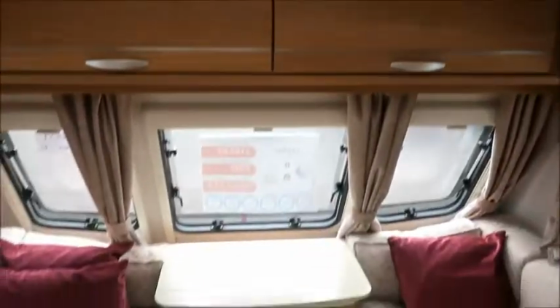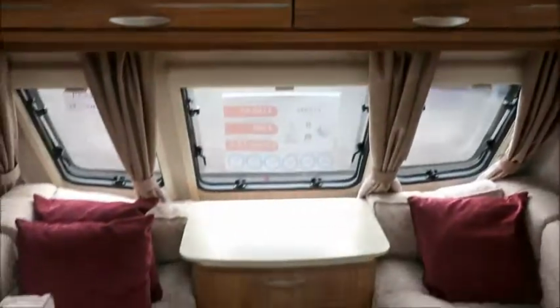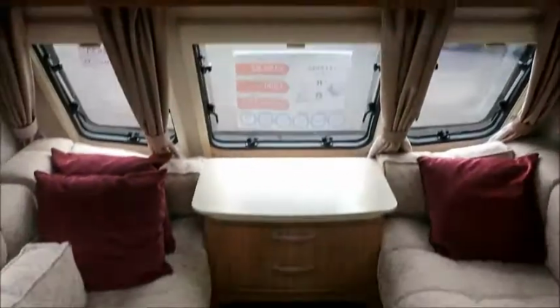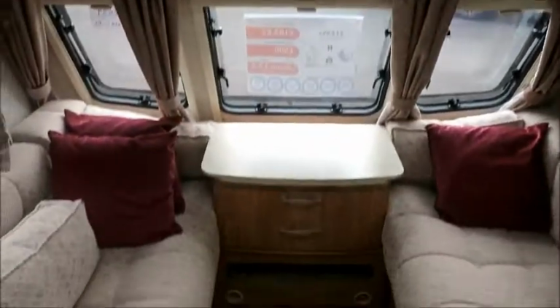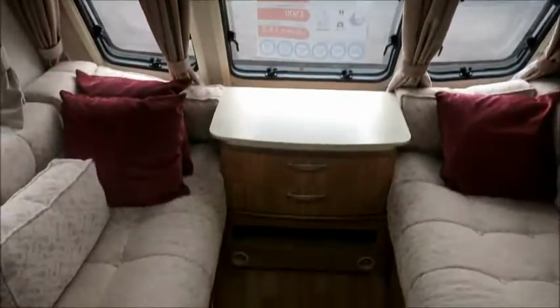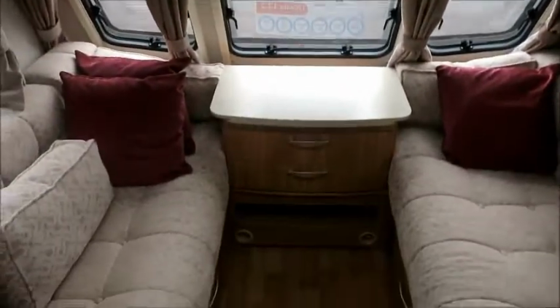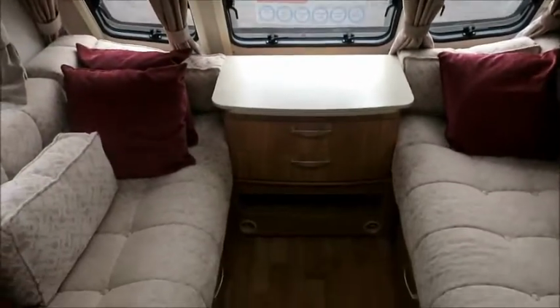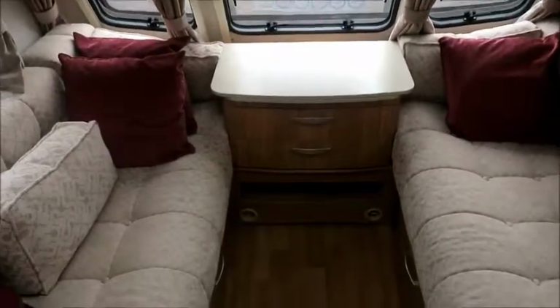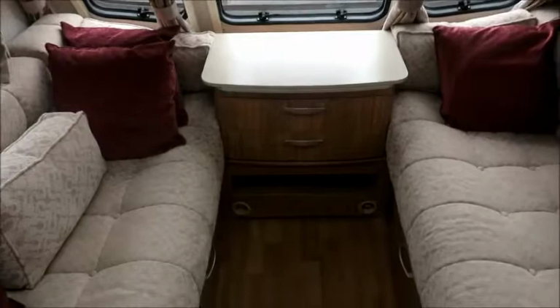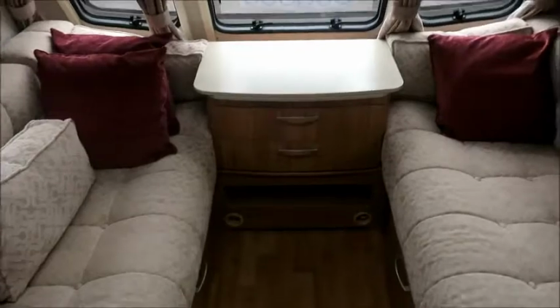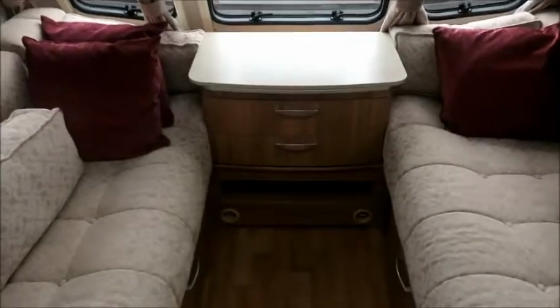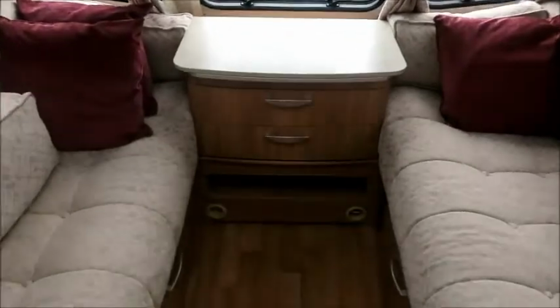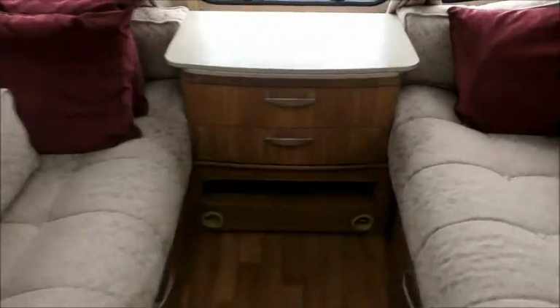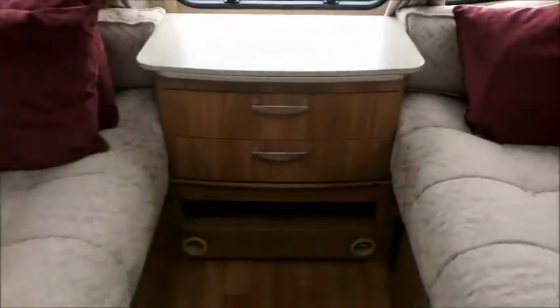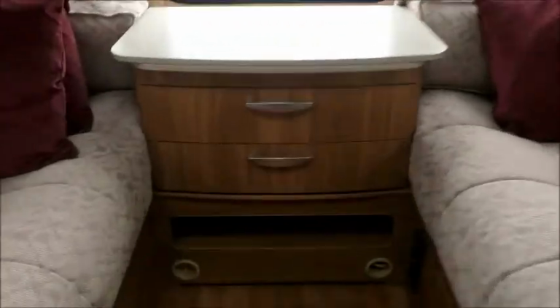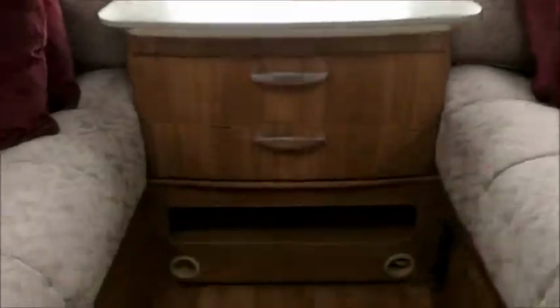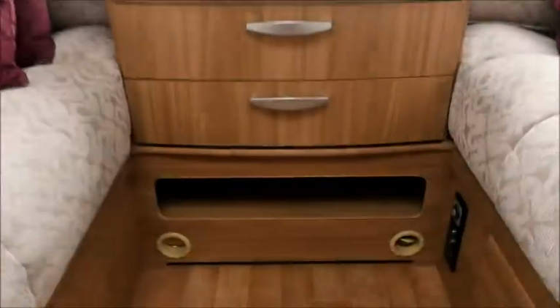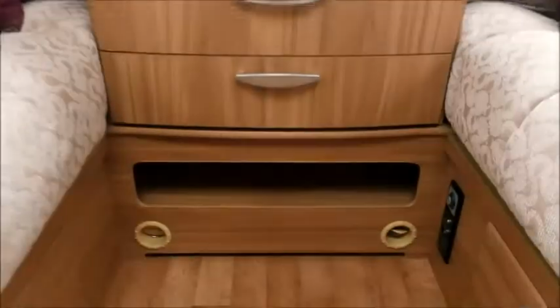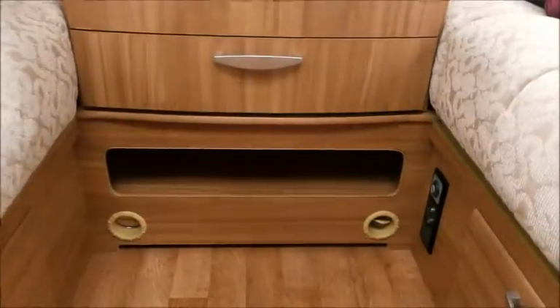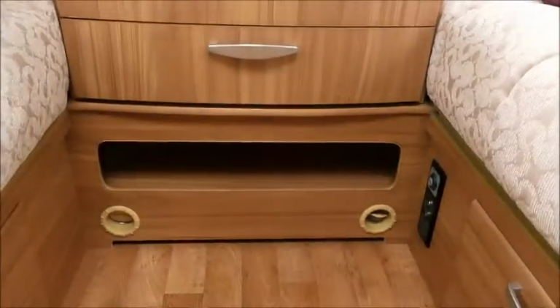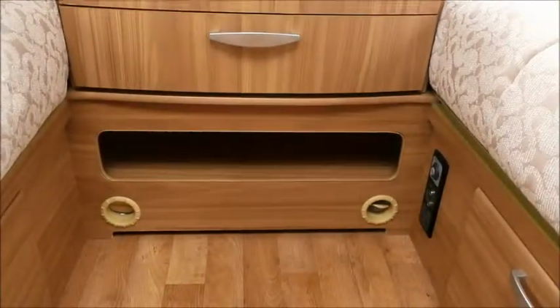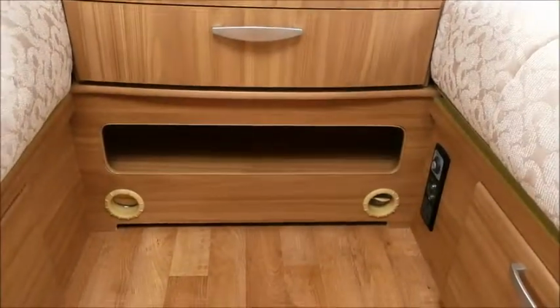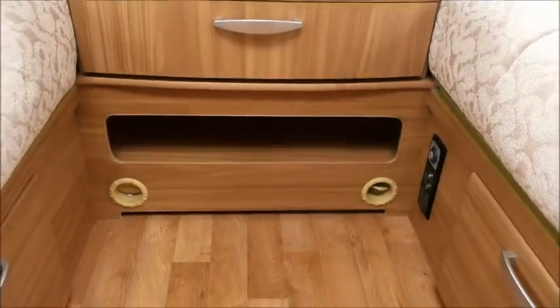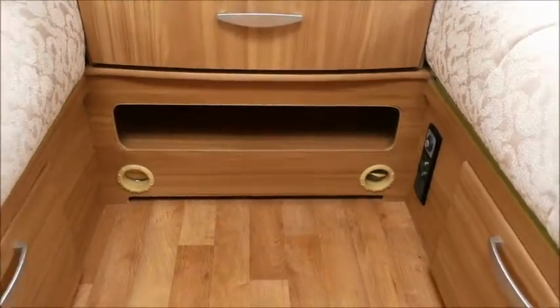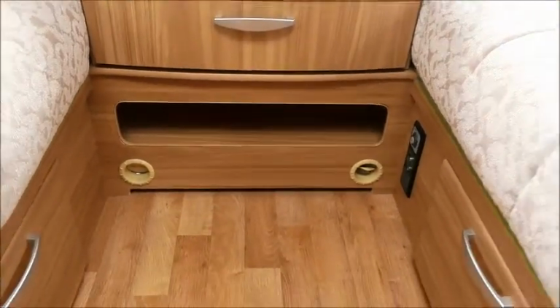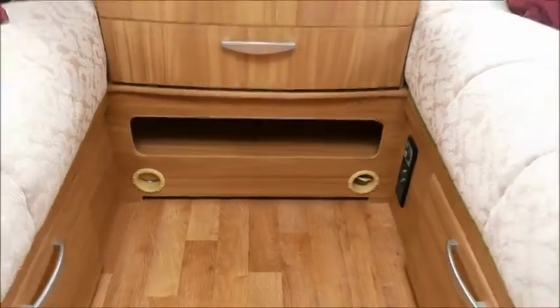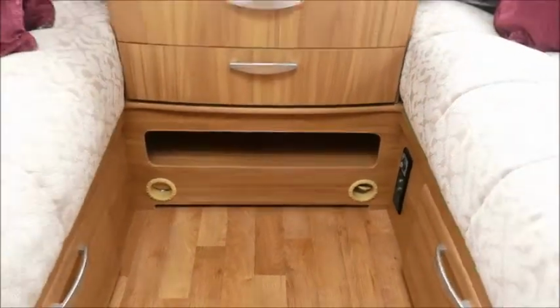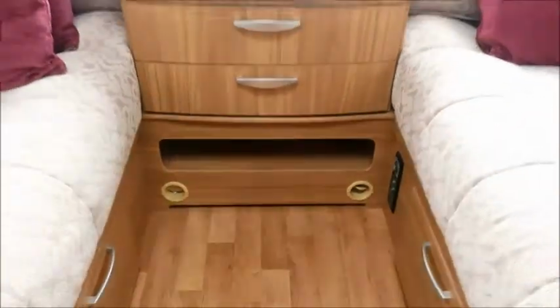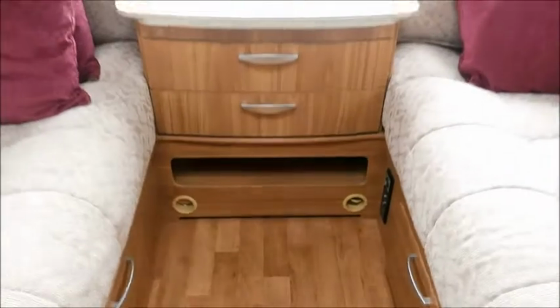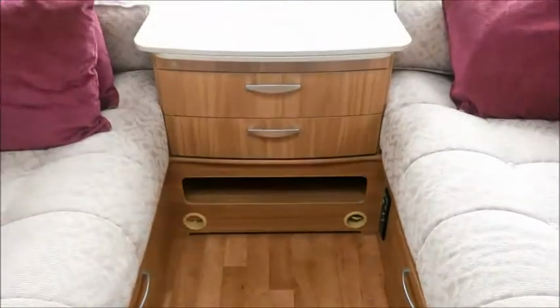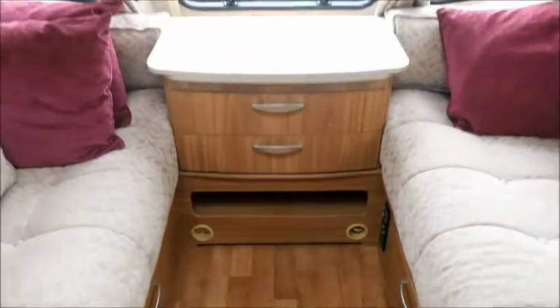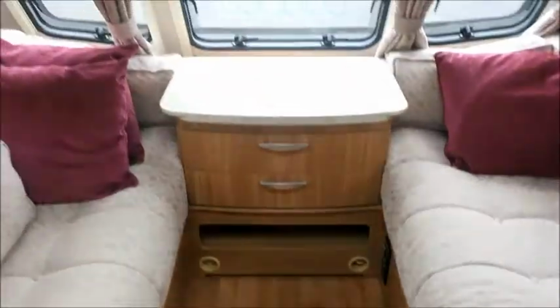This turns into a double bed, and you can see we've got a Trumet Airblow heating system for those cold winter nights.